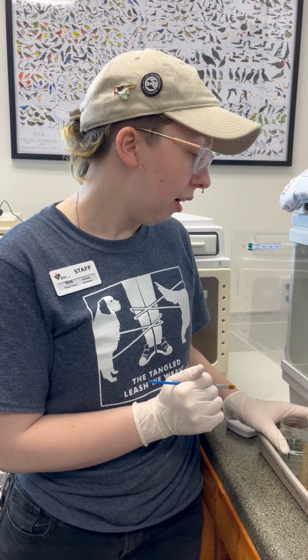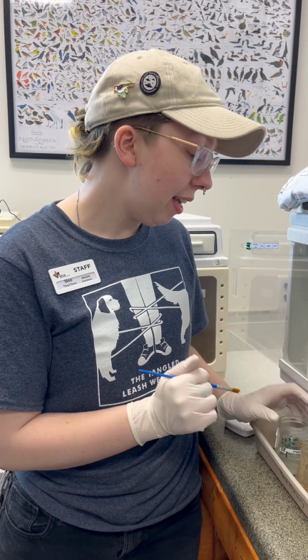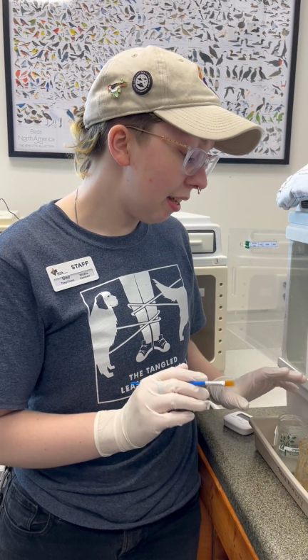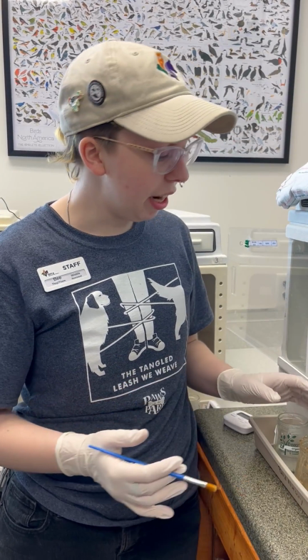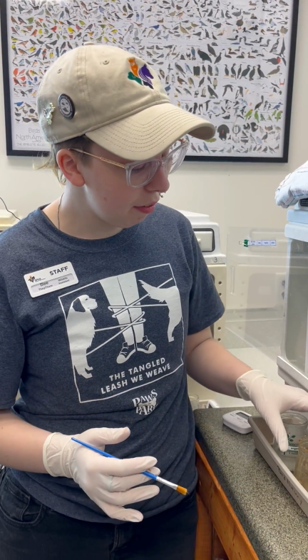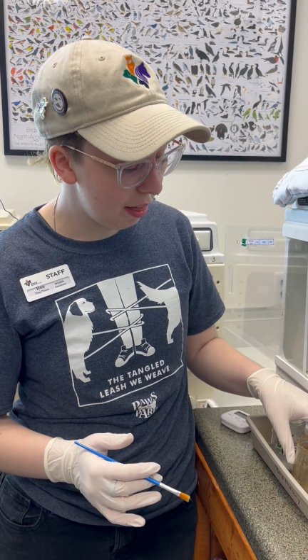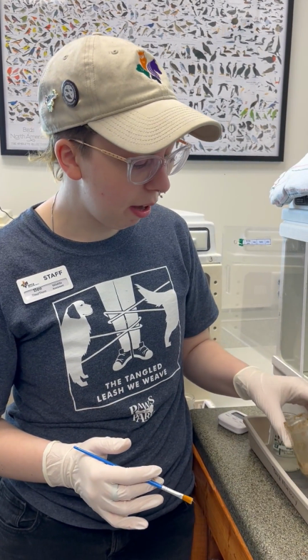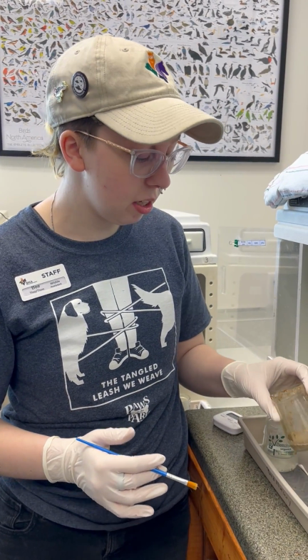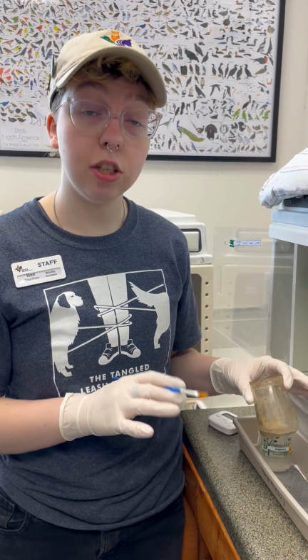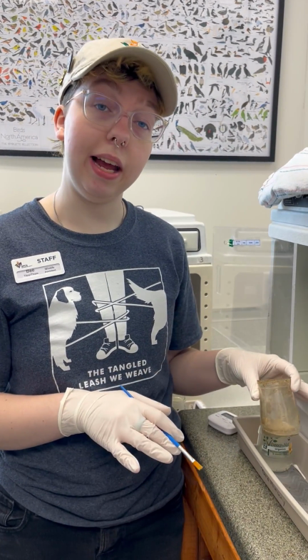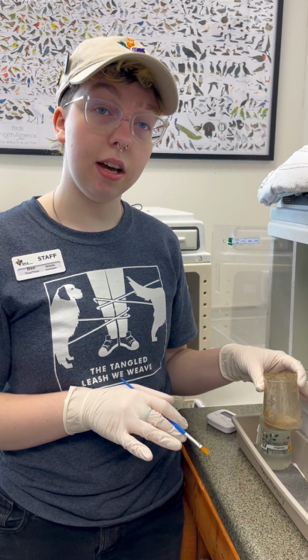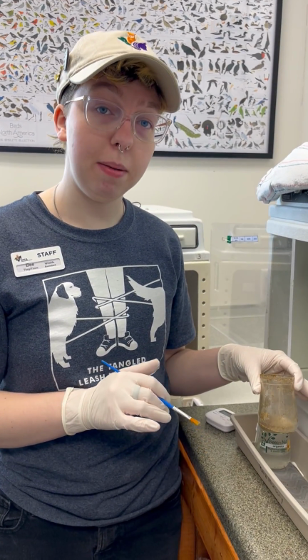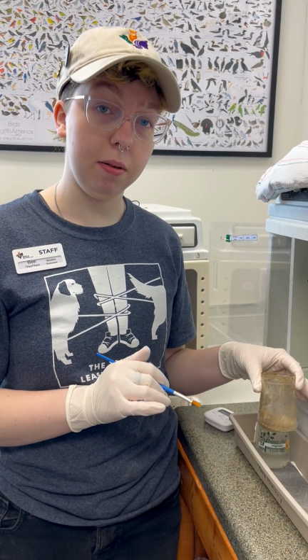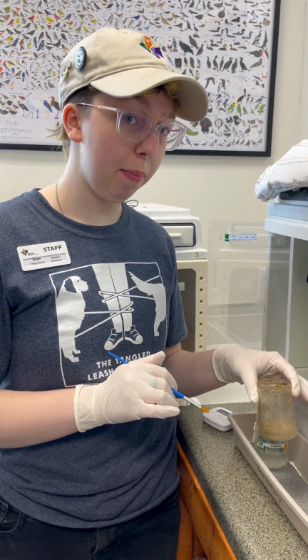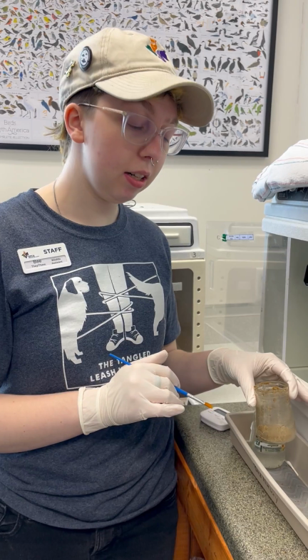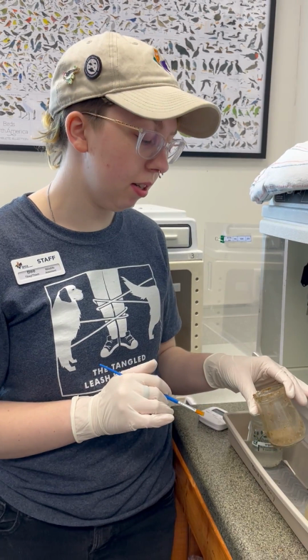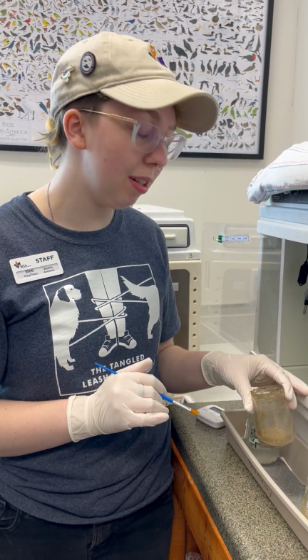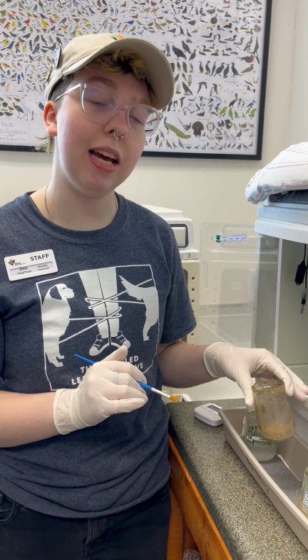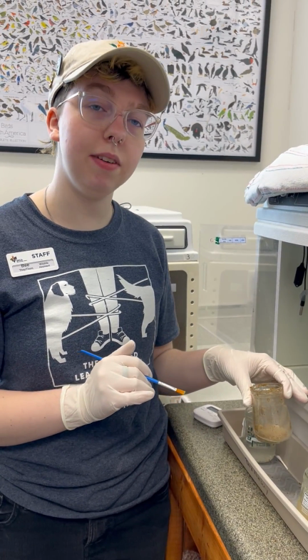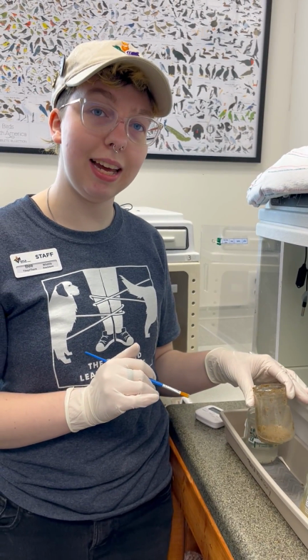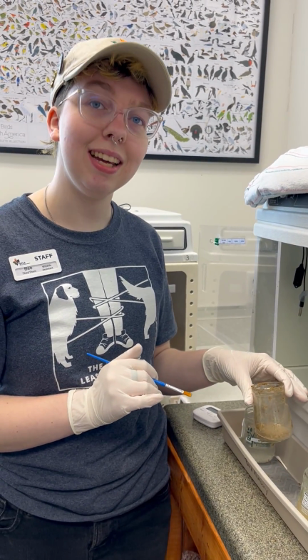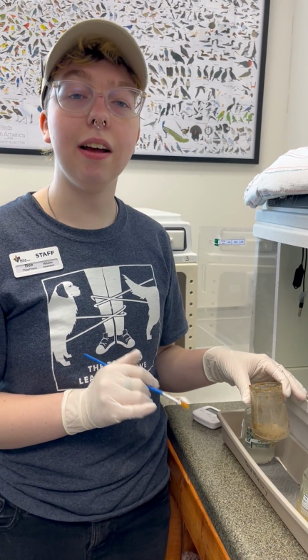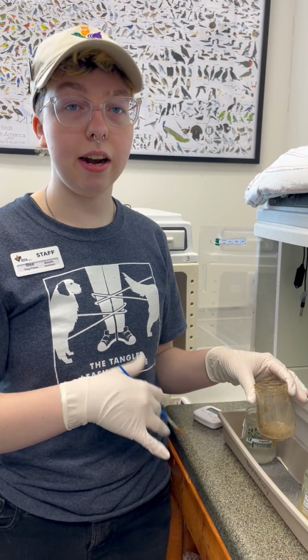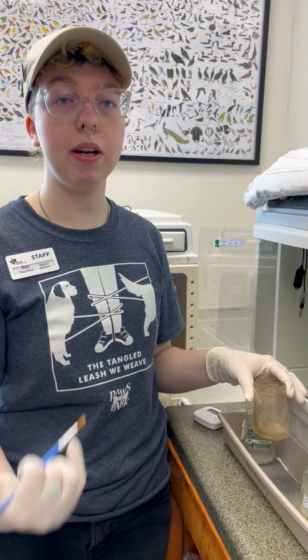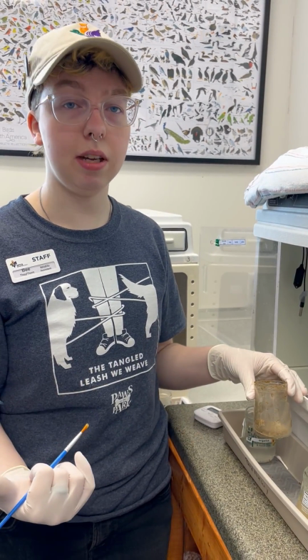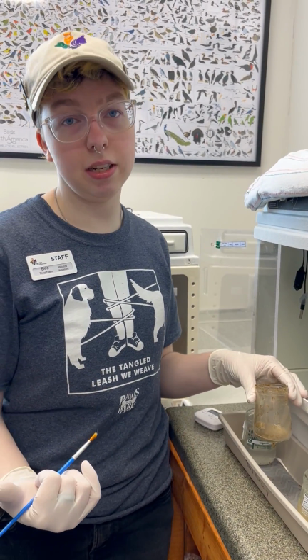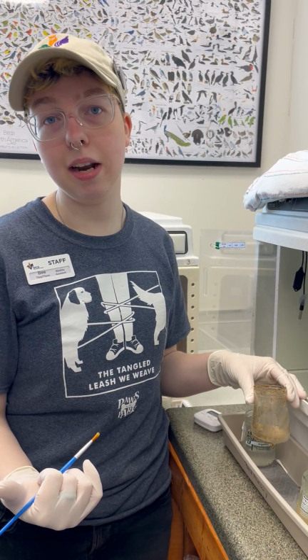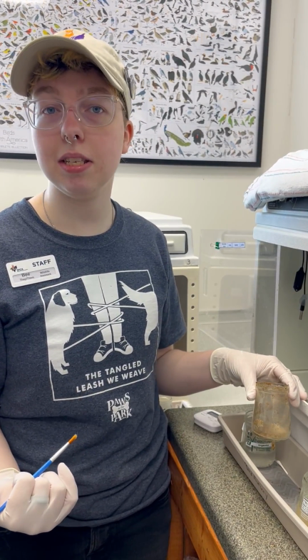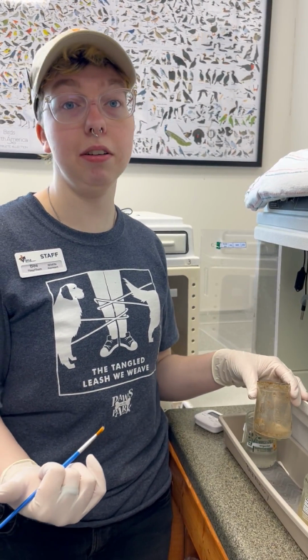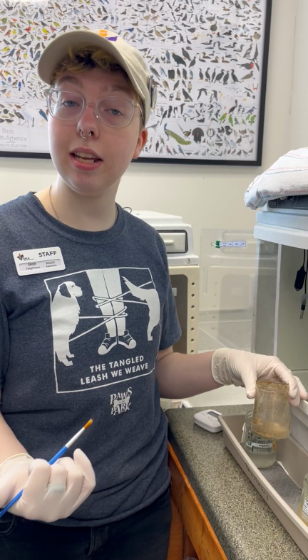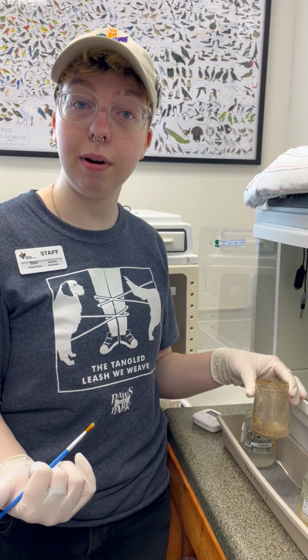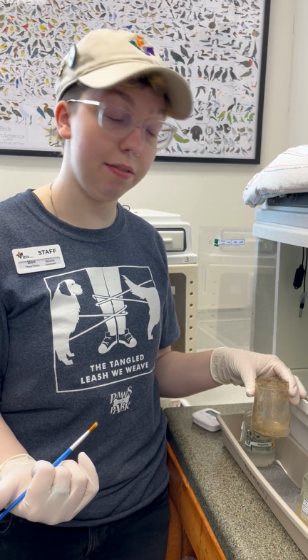With these guys we generally feed them a special blend of baby bird bug batter. It's a few different types of insects alongside a whole bunch of supplemental vitamins and minerals that they need while they develop.